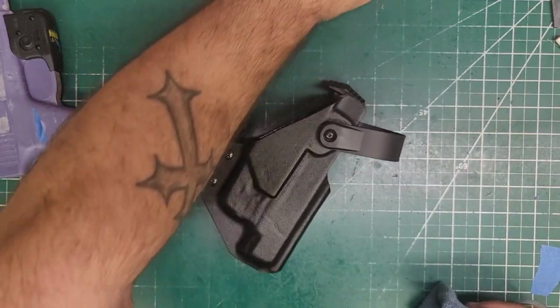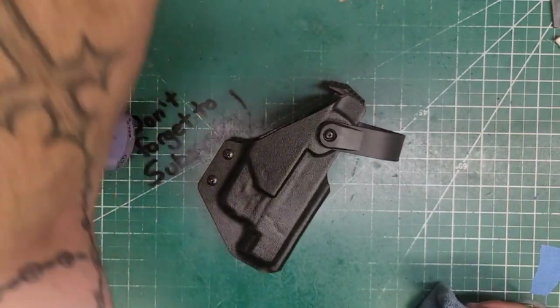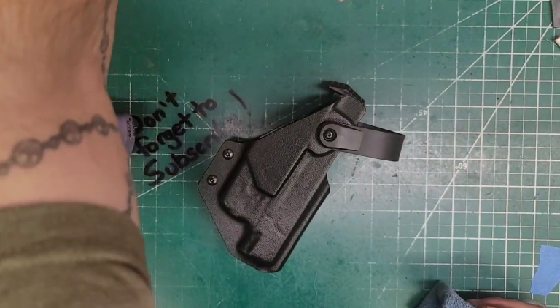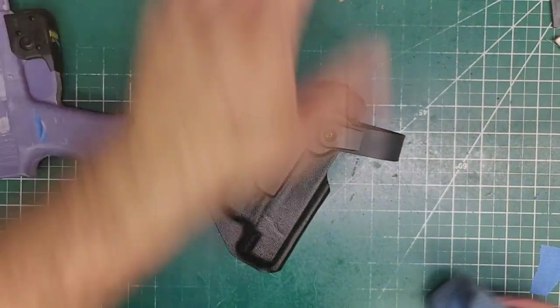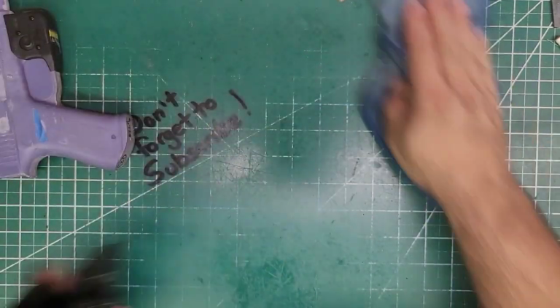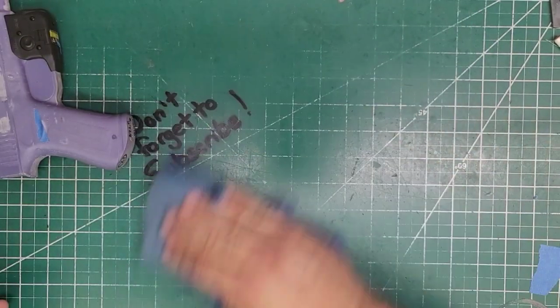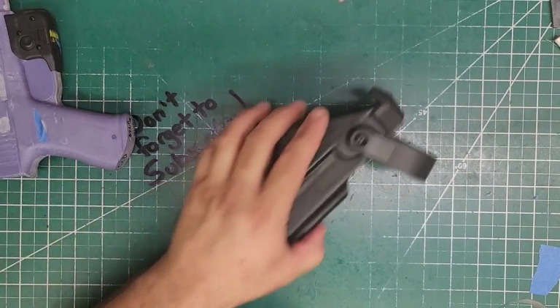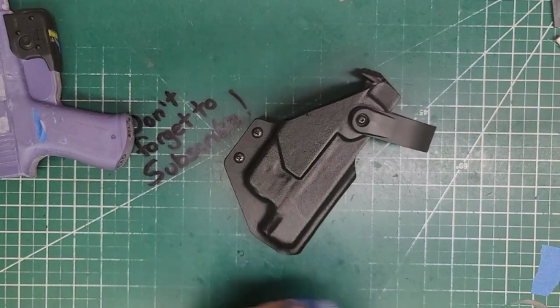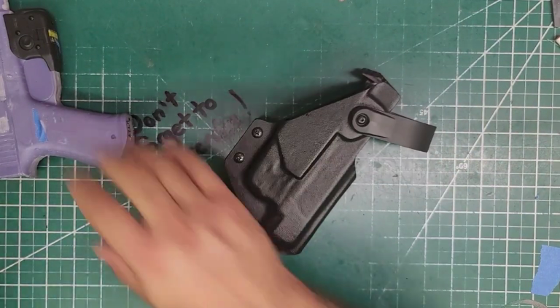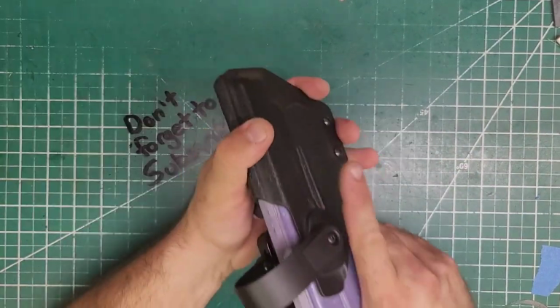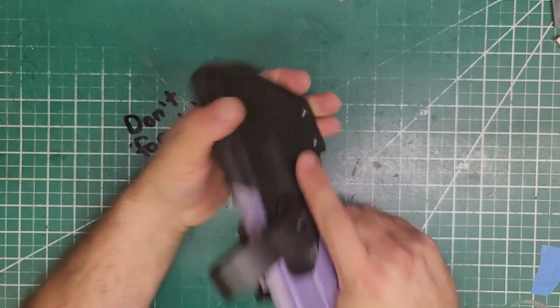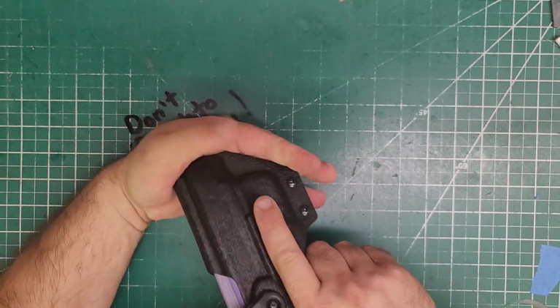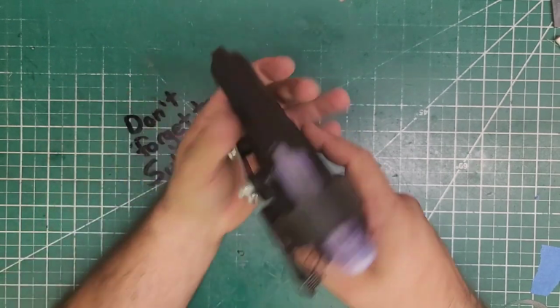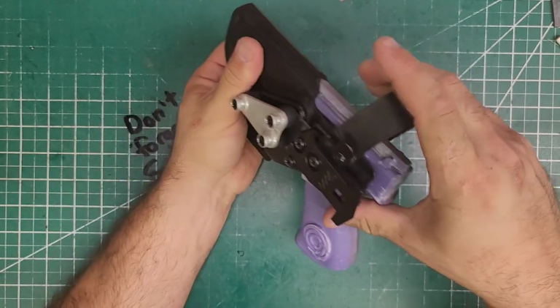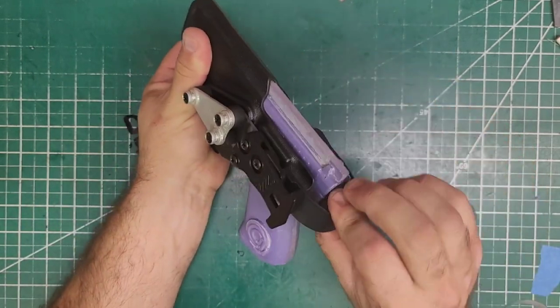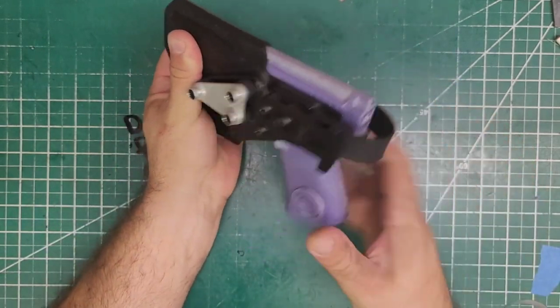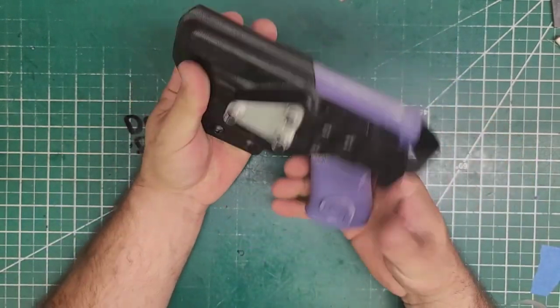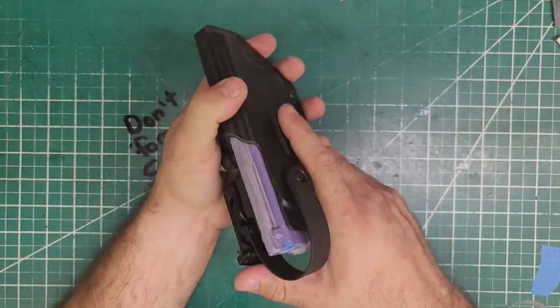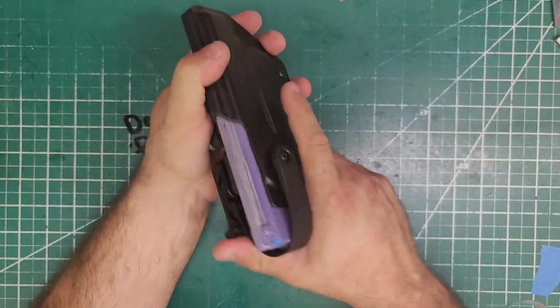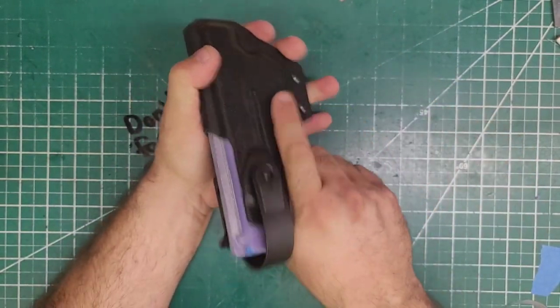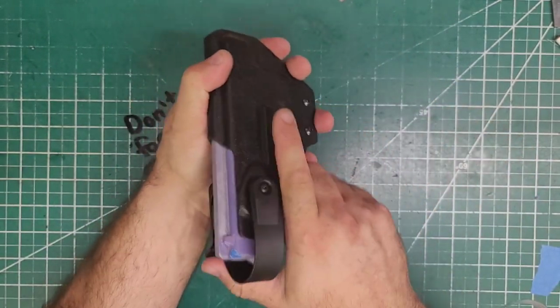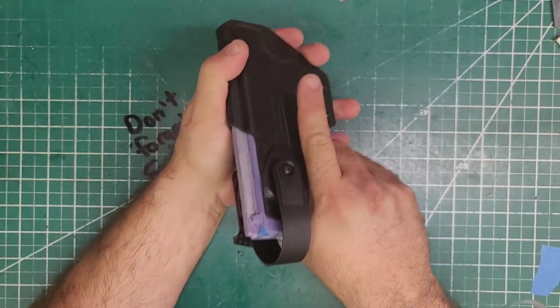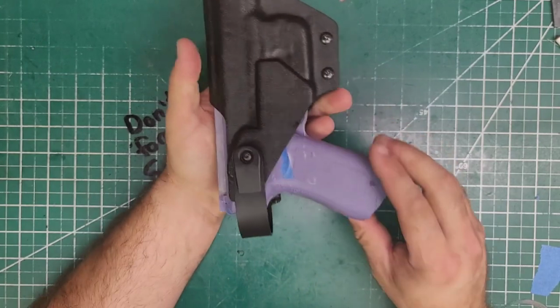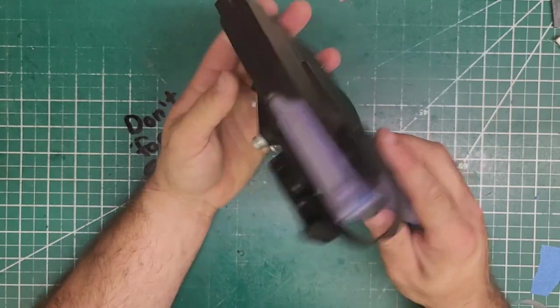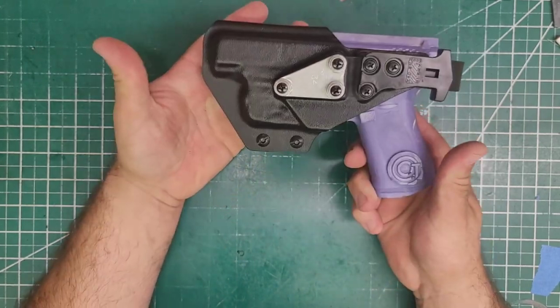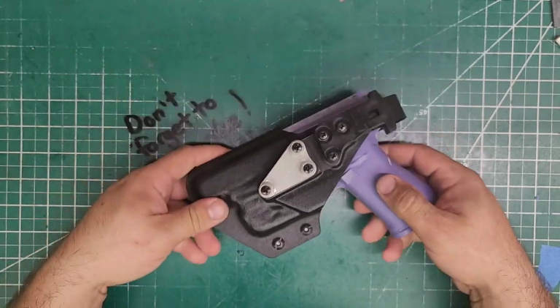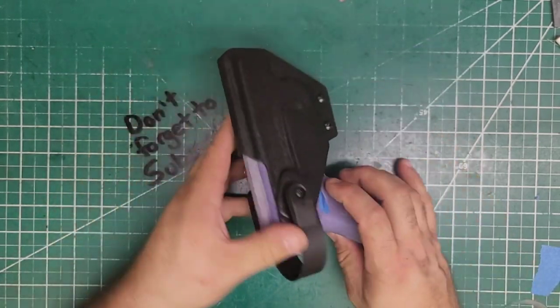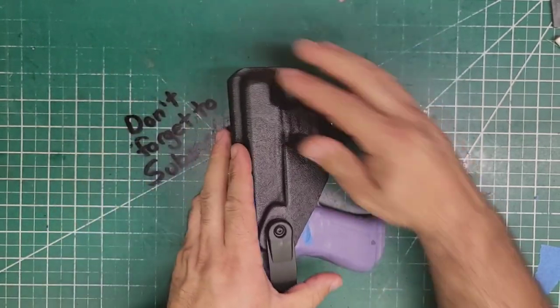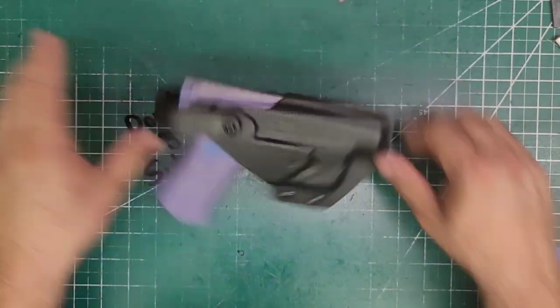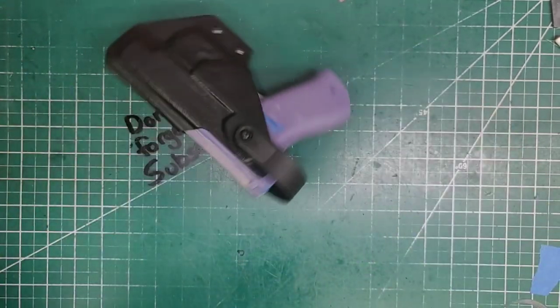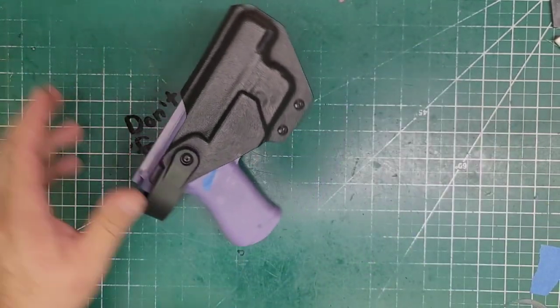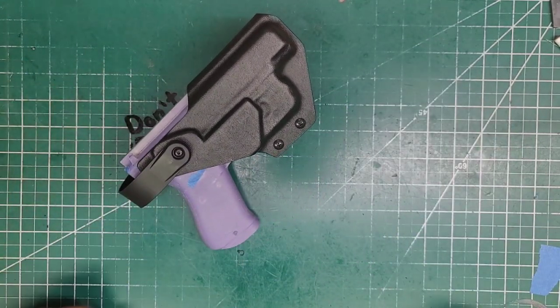Again, for the Glock 48 — there we are. Enjoy.